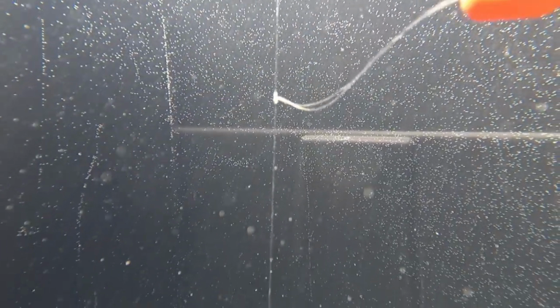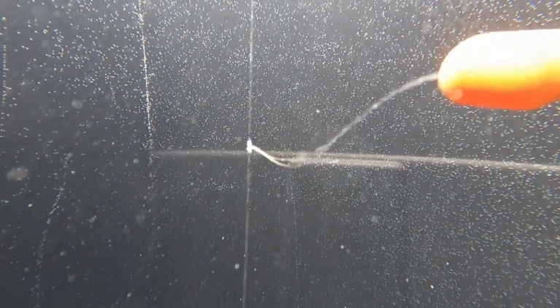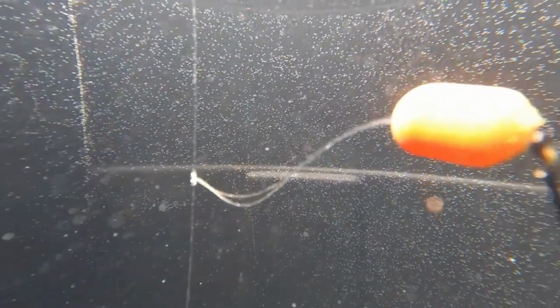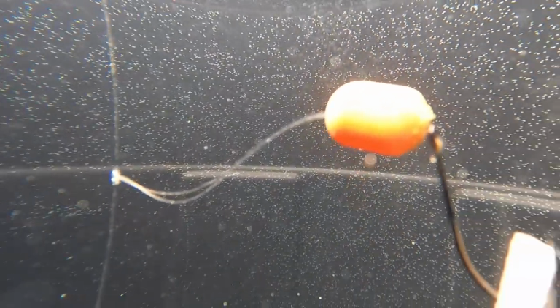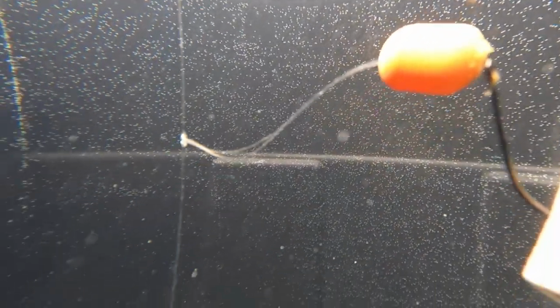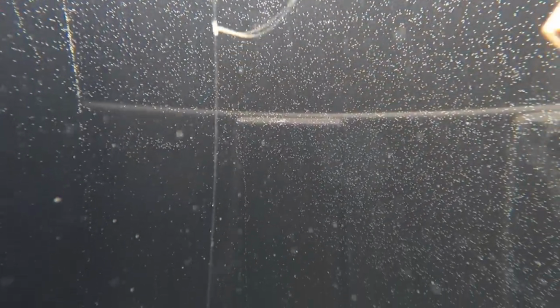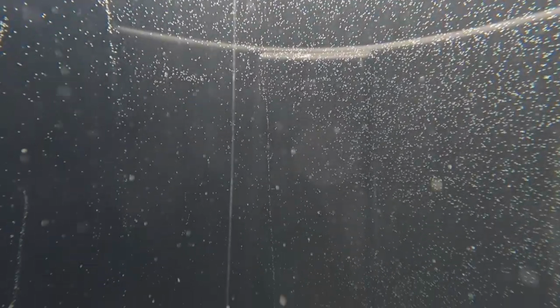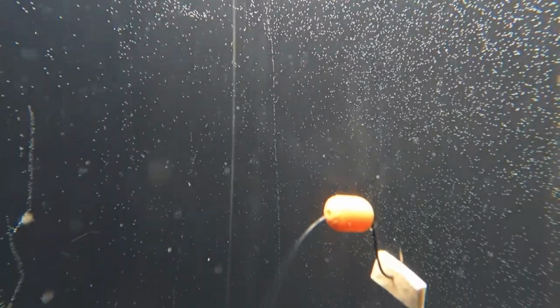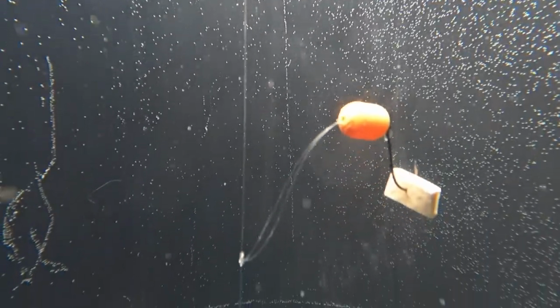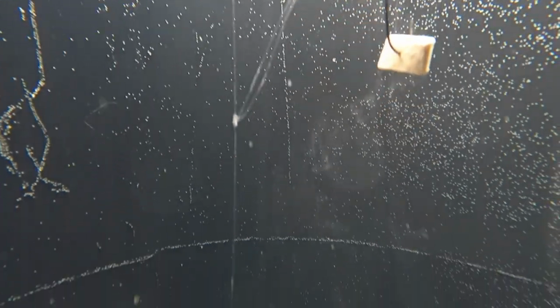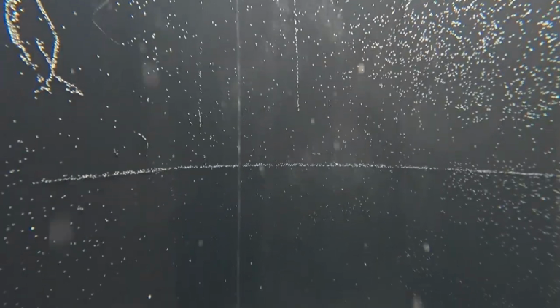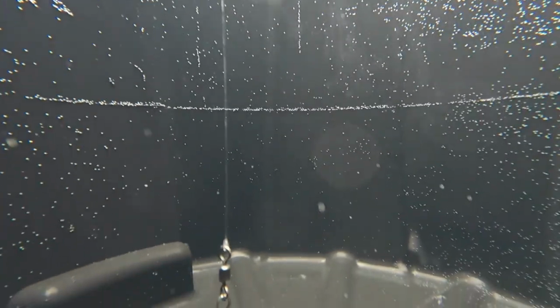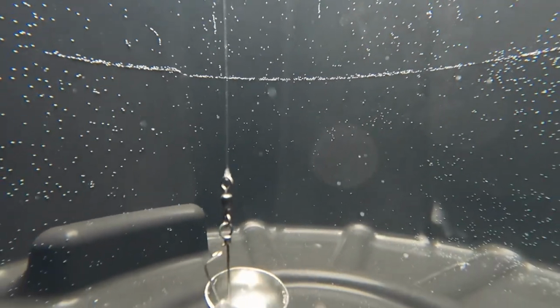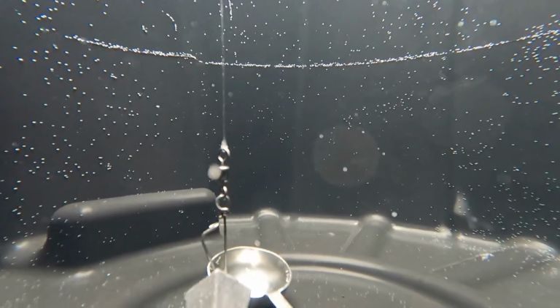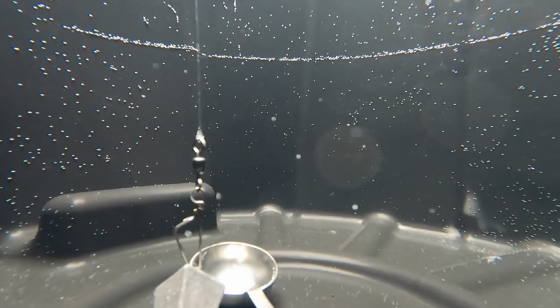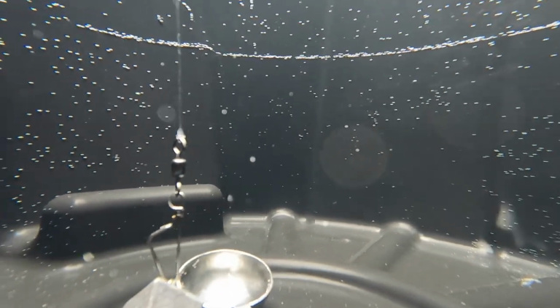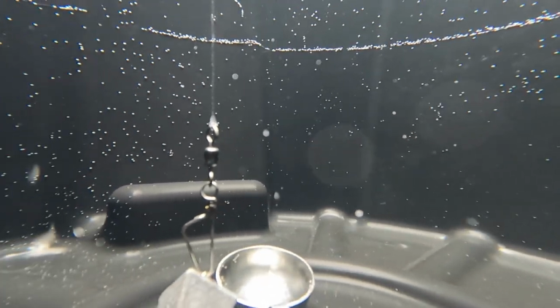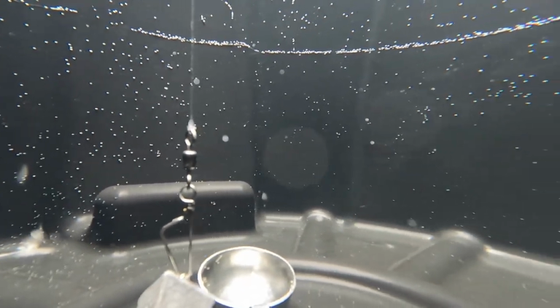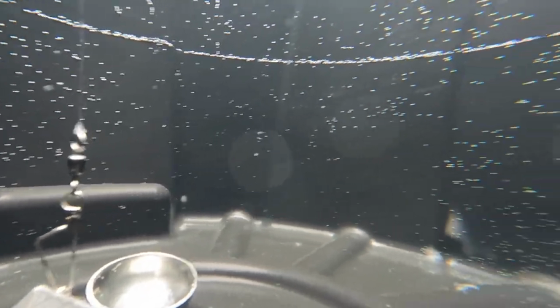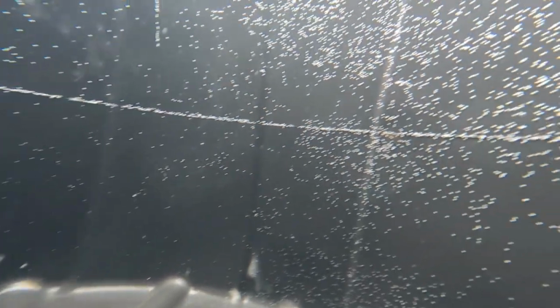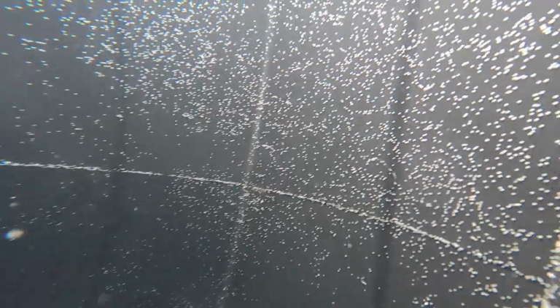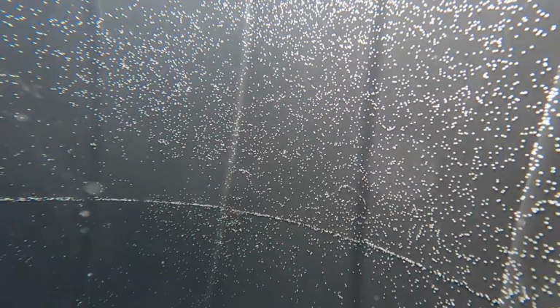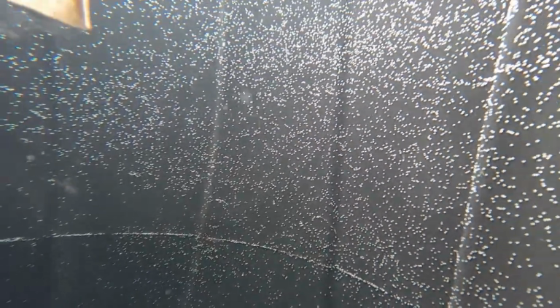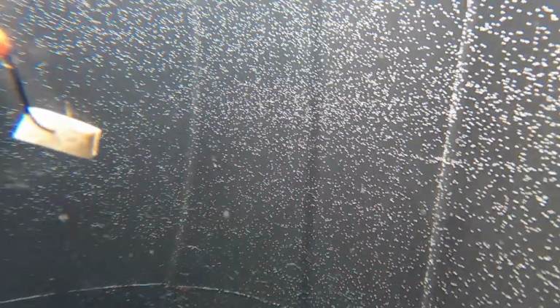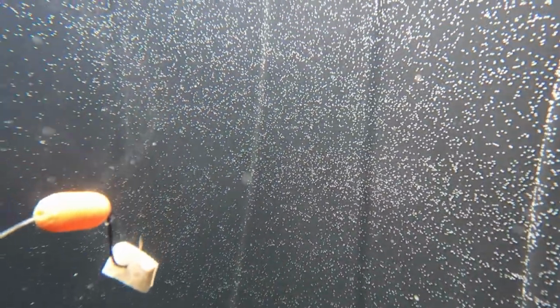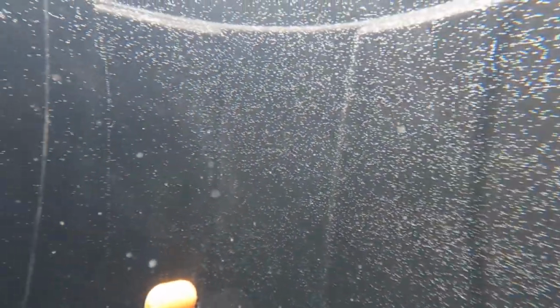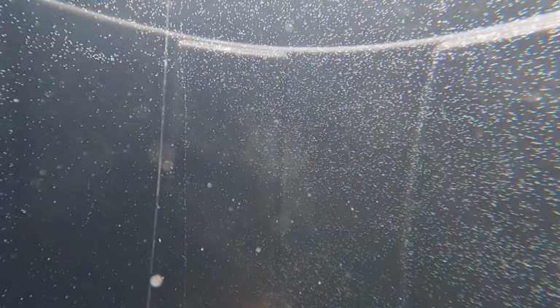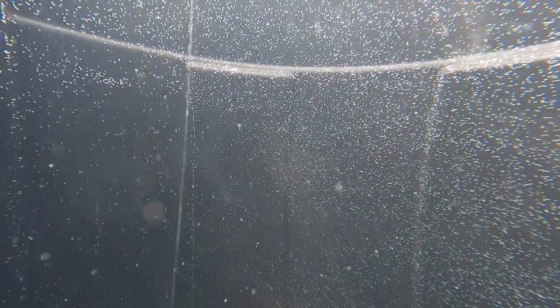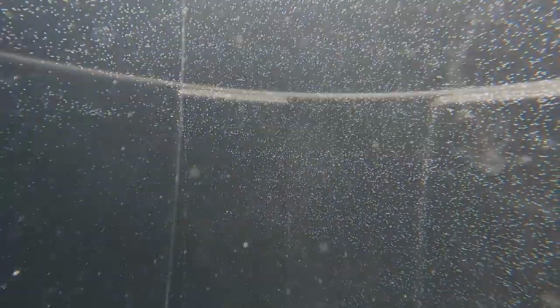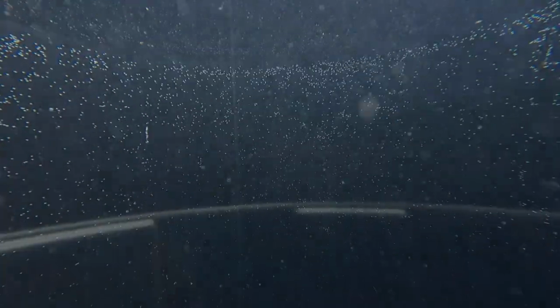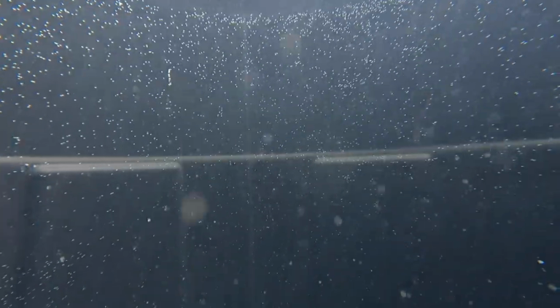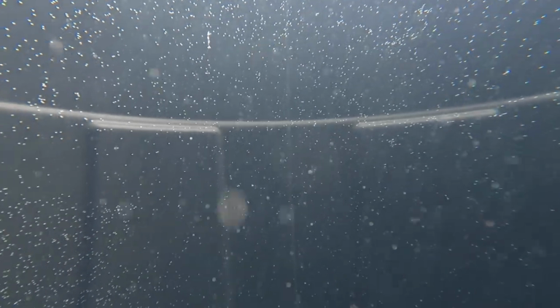Yeah guys, very proud of these 3D-printed floats I made. A lot of work went into these prototypes right here to make sure they would float. I did a lot of testing to make sure they wouldn't absorb water.